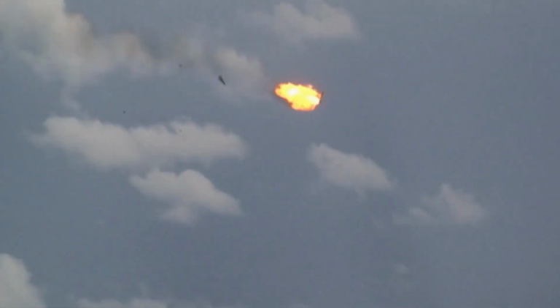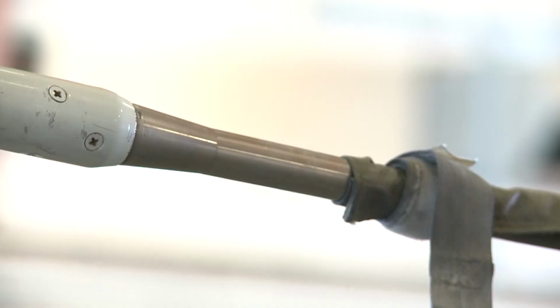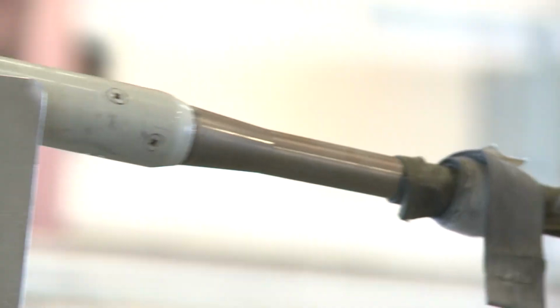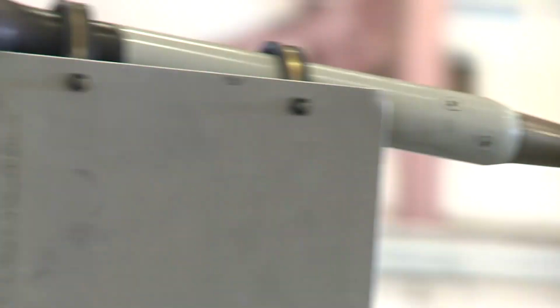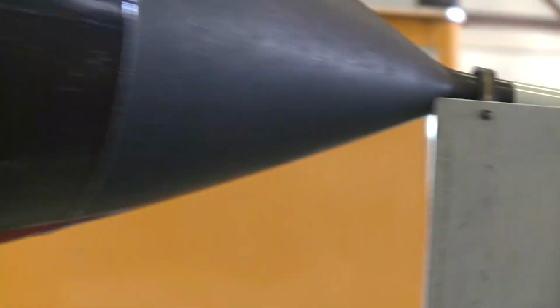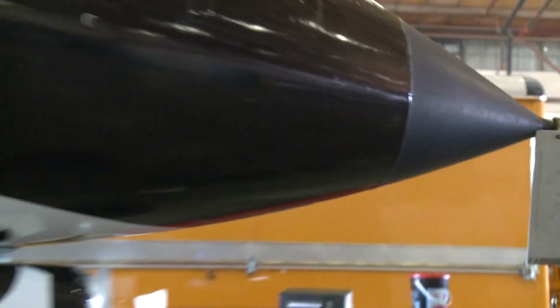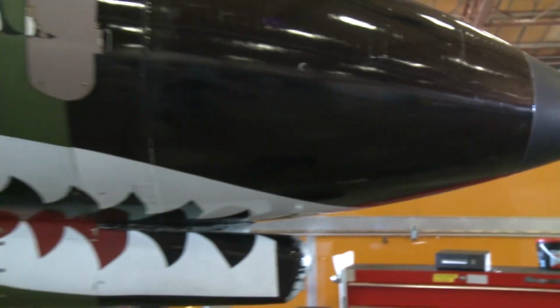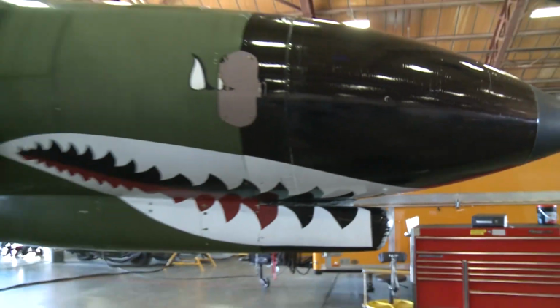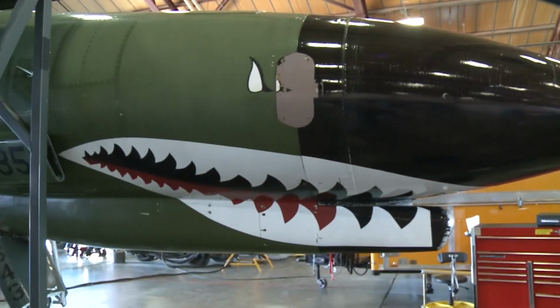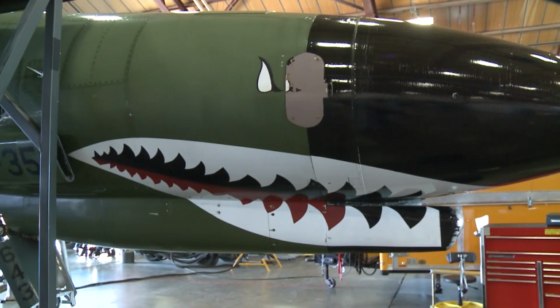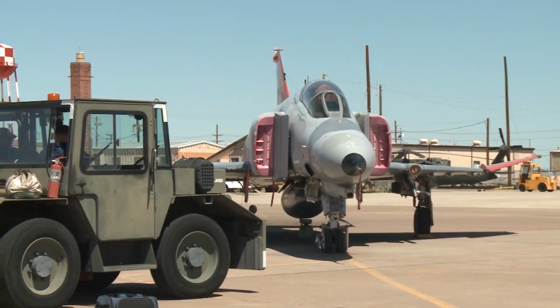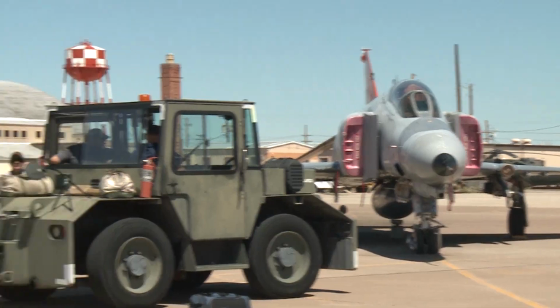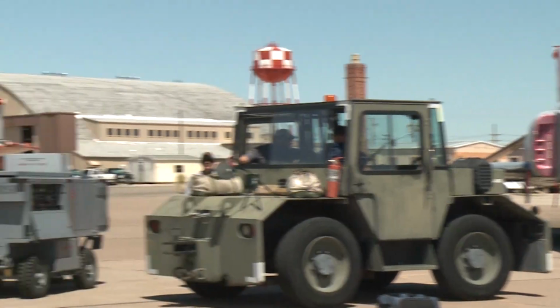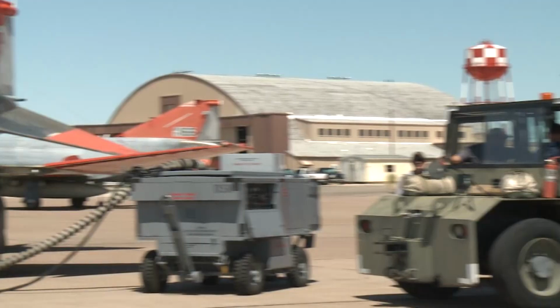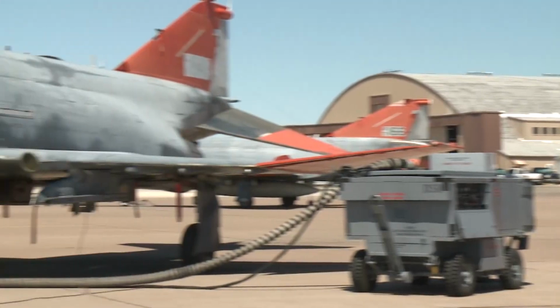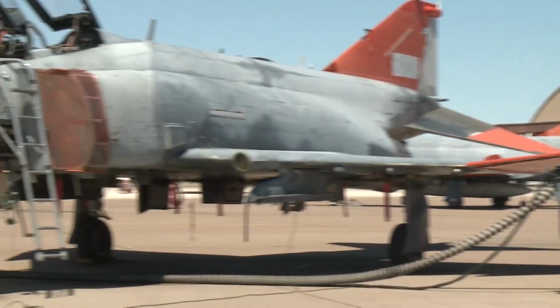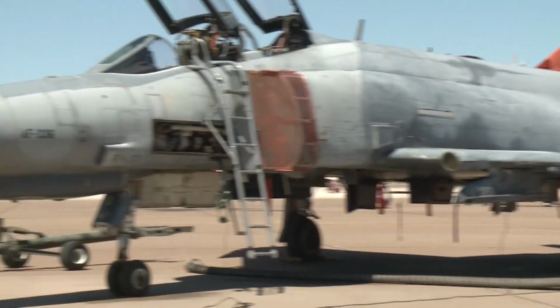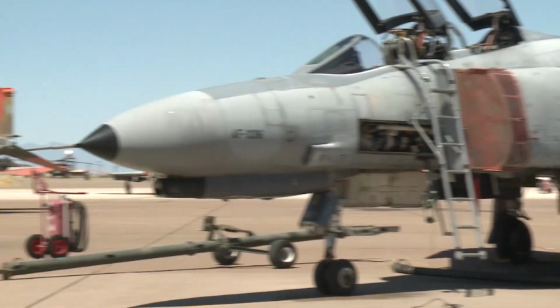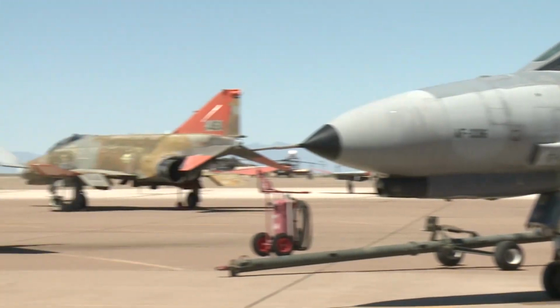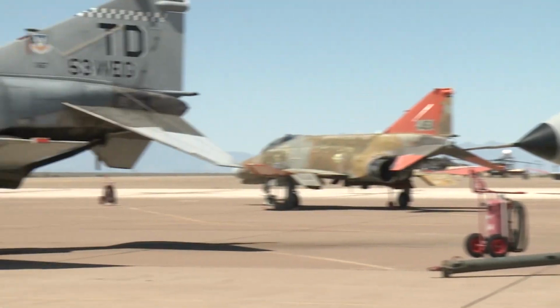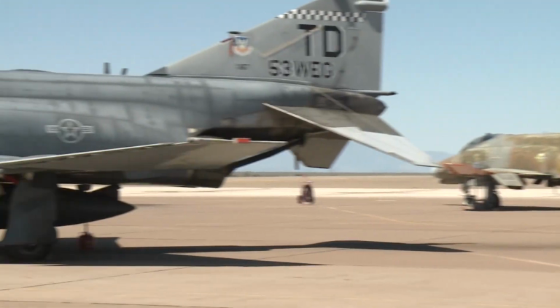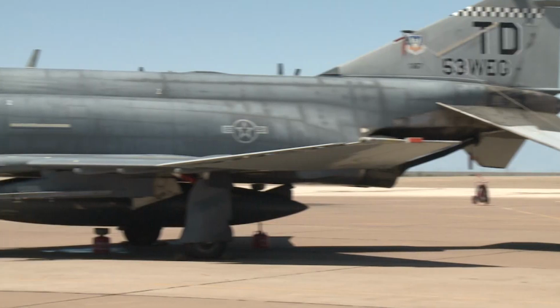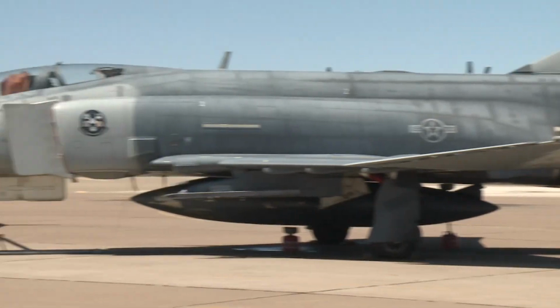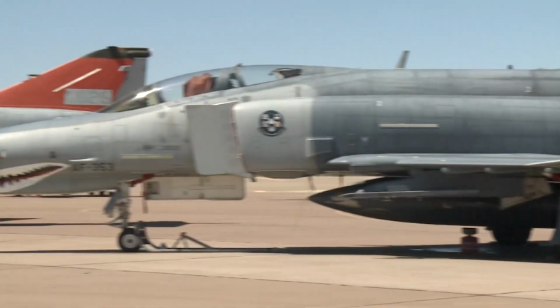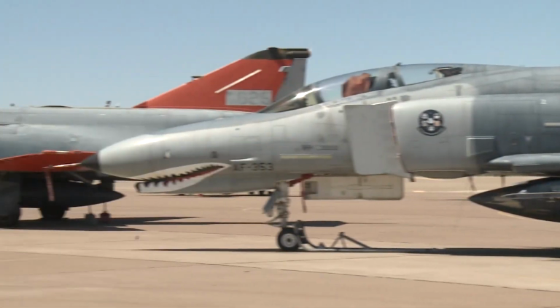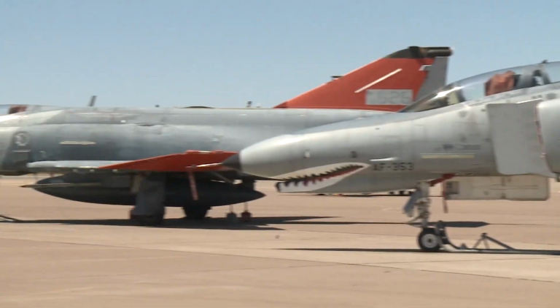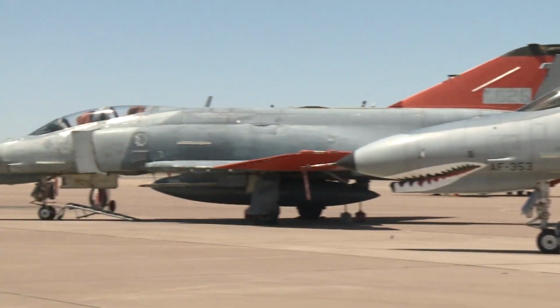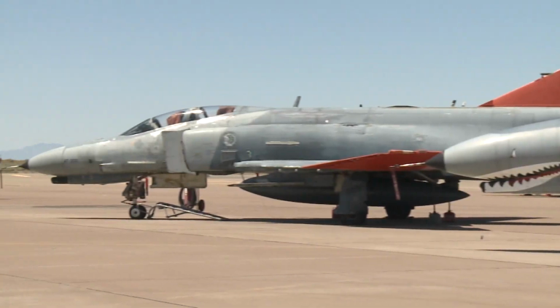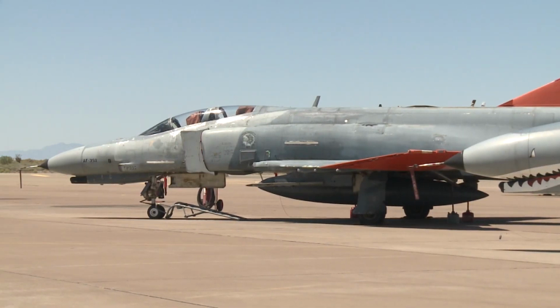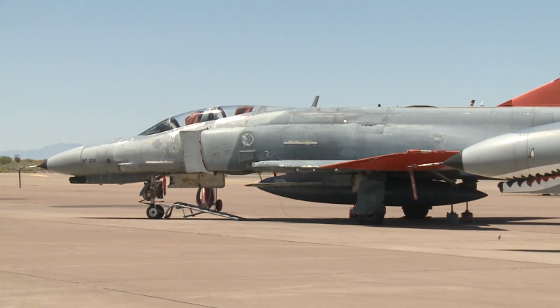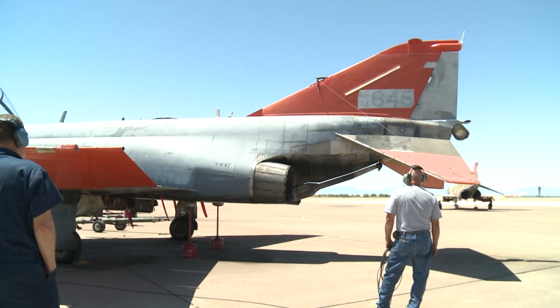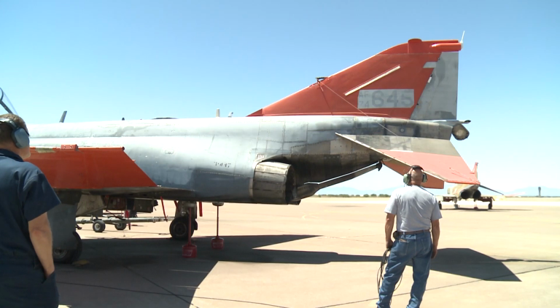We fly F-4s — Vietnam-era airplanes. All of ours are between 1968 and 1974 models. They're all F-4Es, and they've all been converted to QF-4s, which means they're a drone.